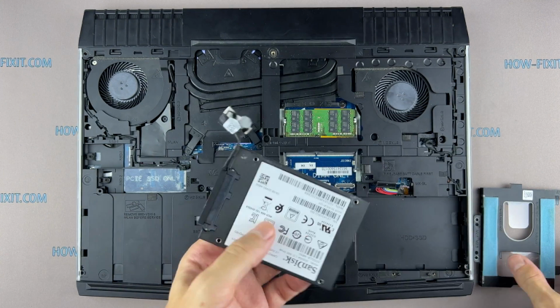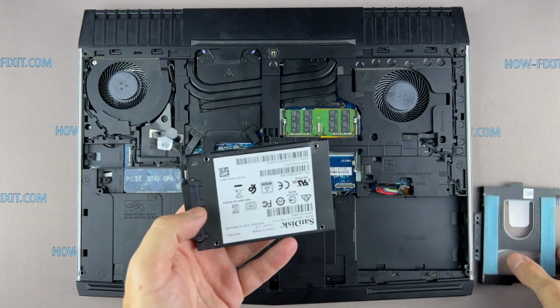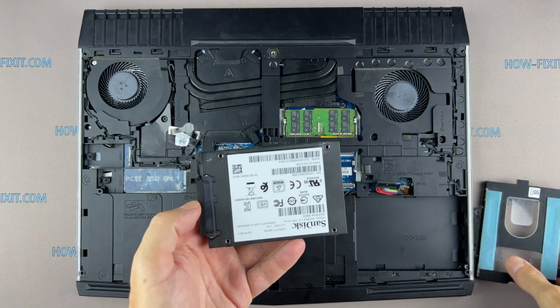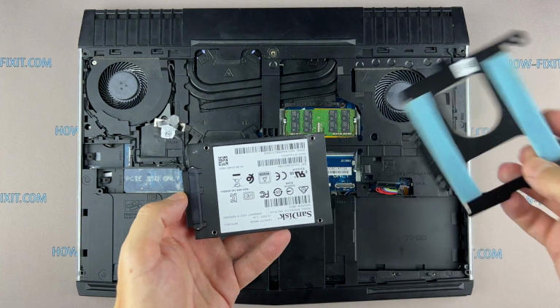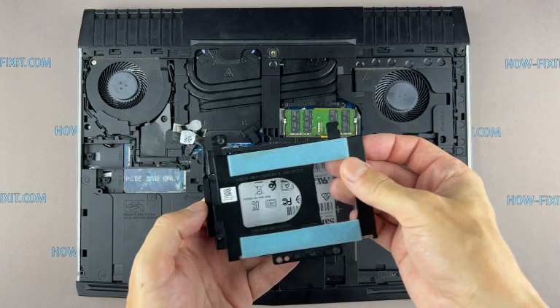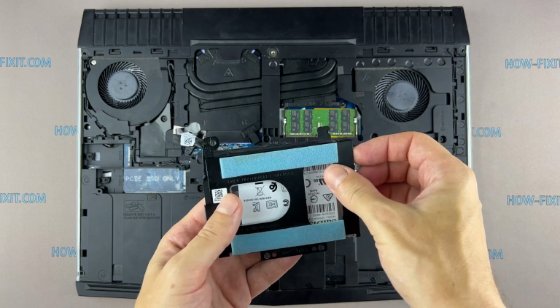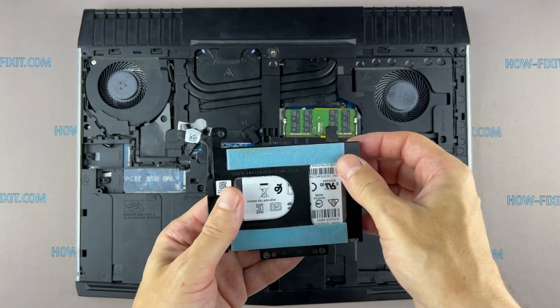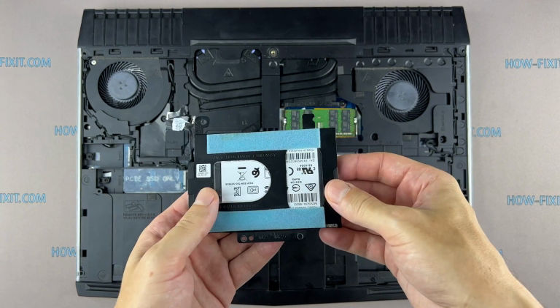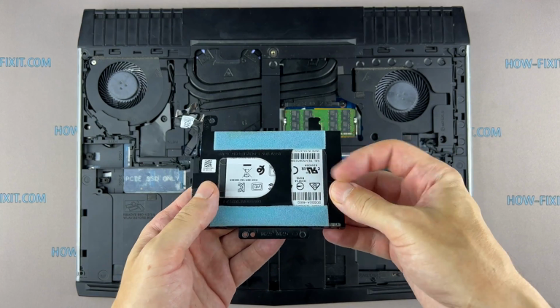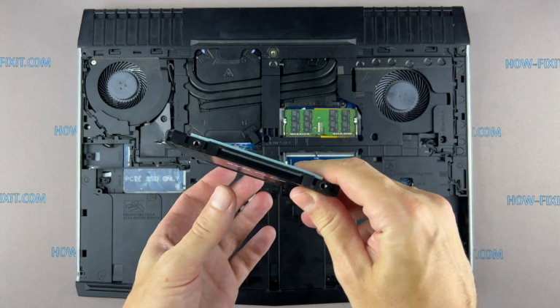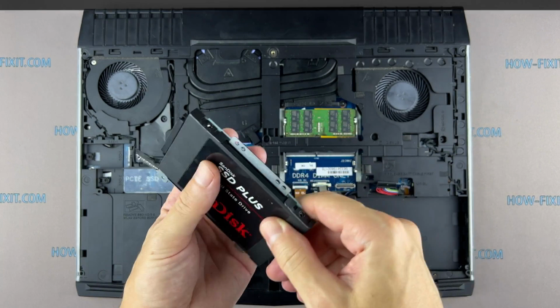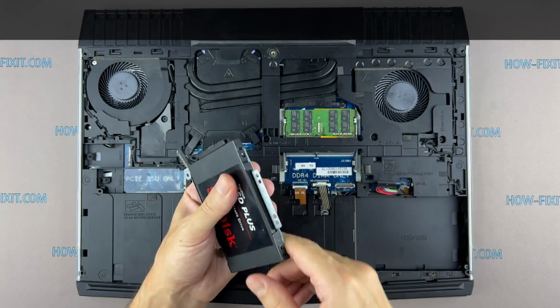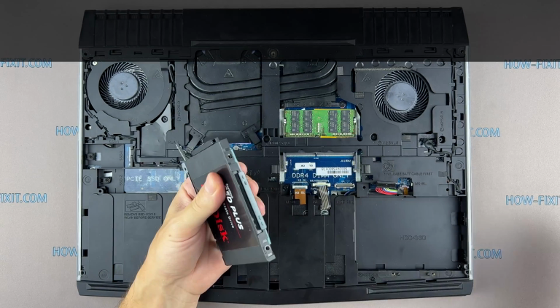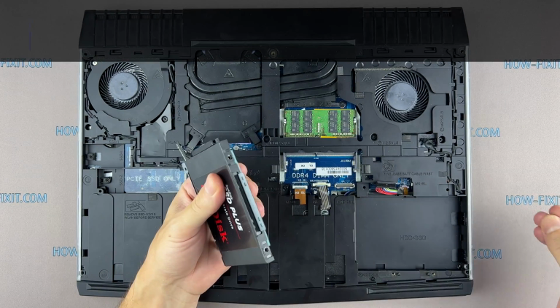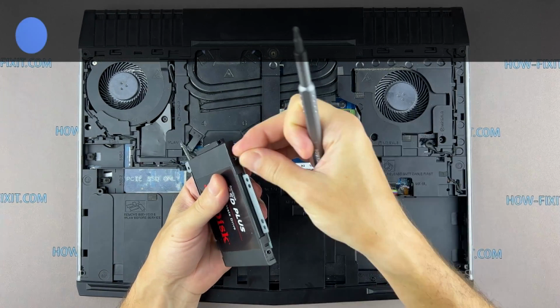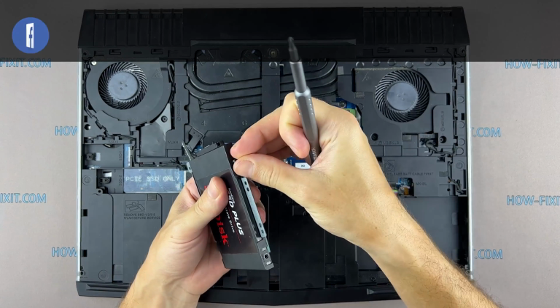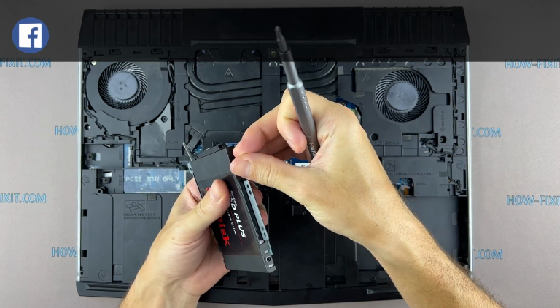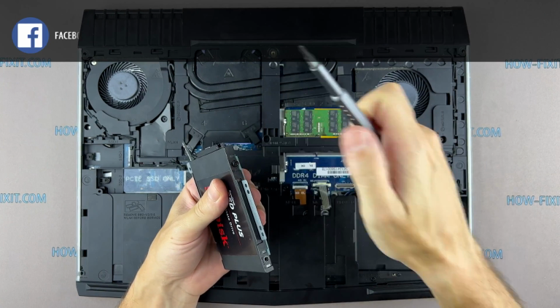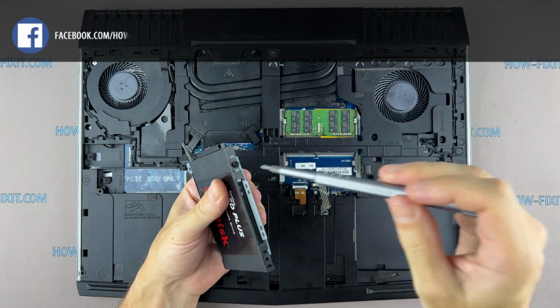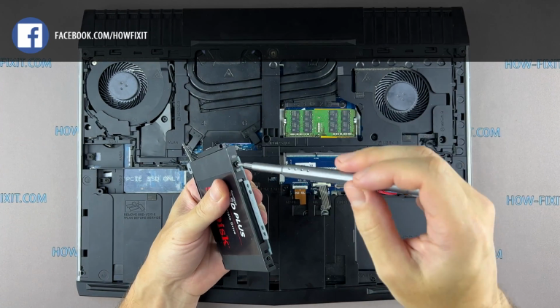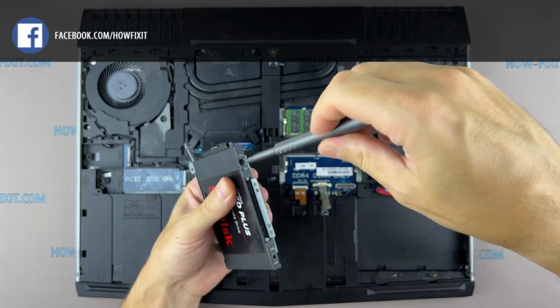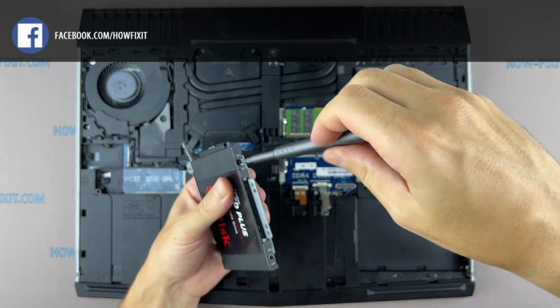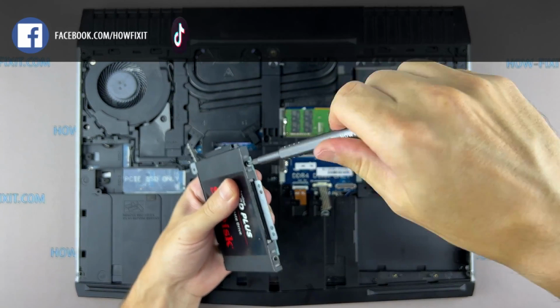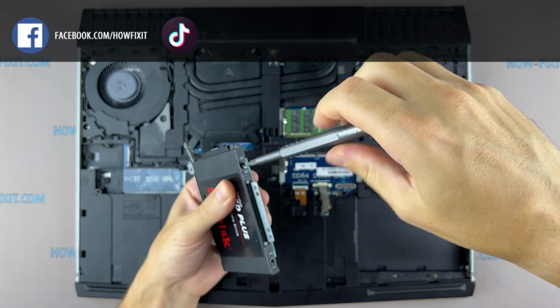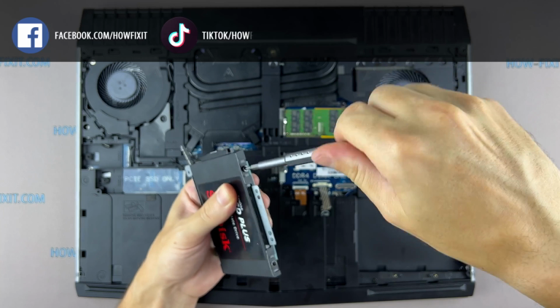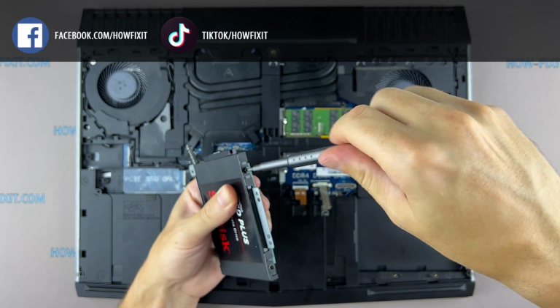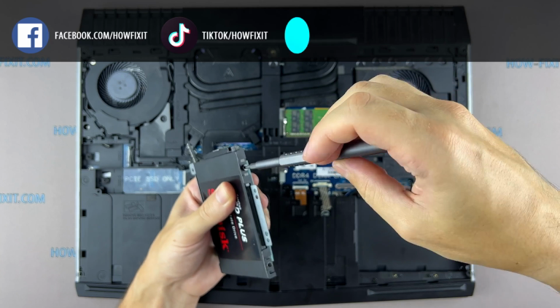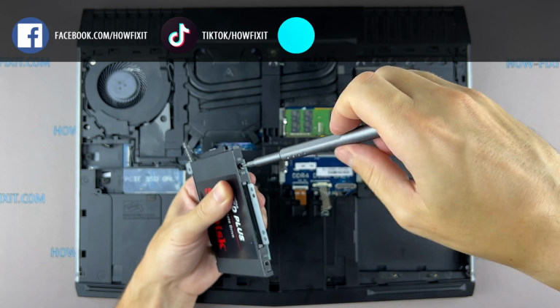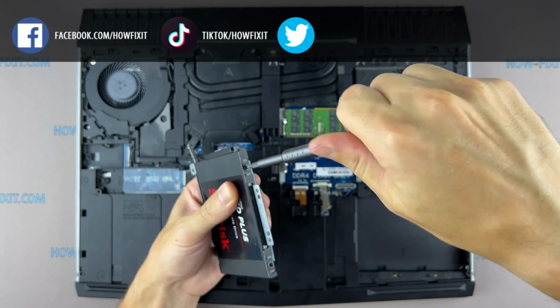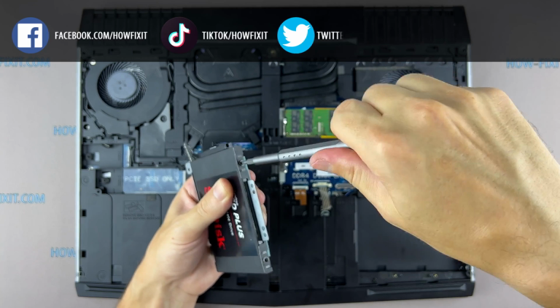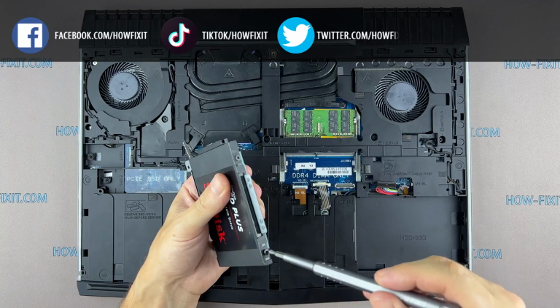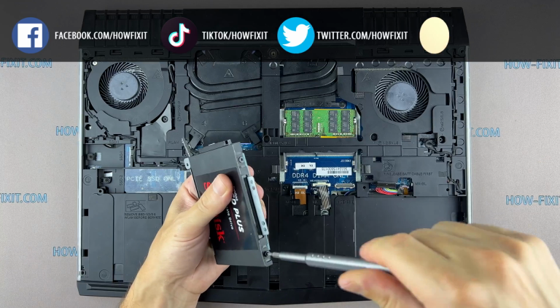Also in the description I left a link to a video where I explain the difference between SSD, HDD, and M.2 drives. This laptop also has an M.2 slot for installing an M.2 SSD drive, so I recommend watching that video.